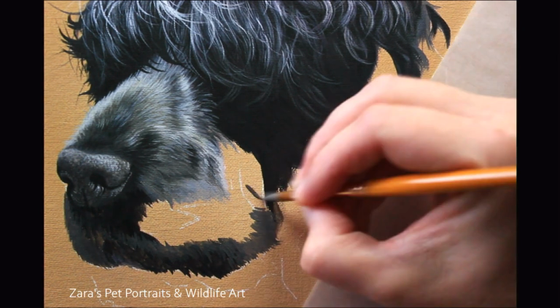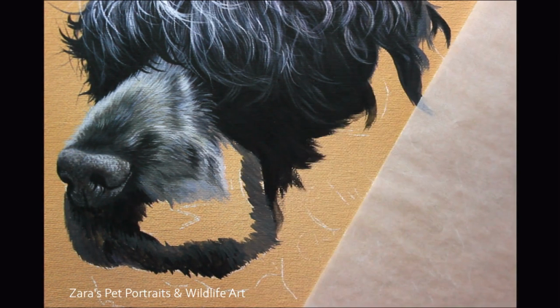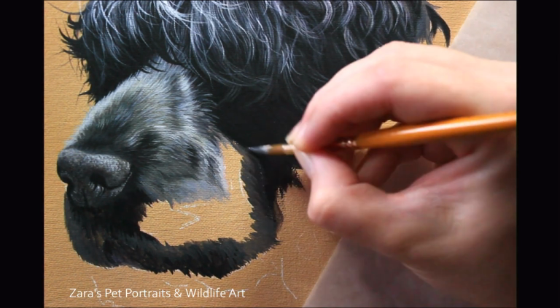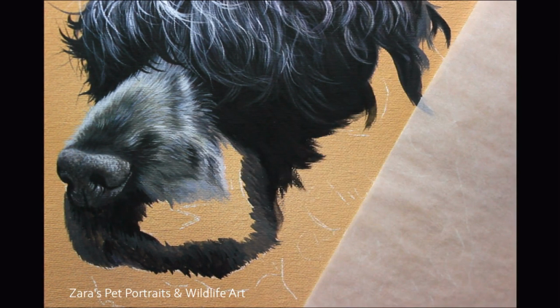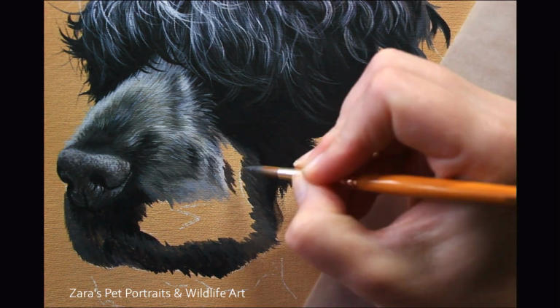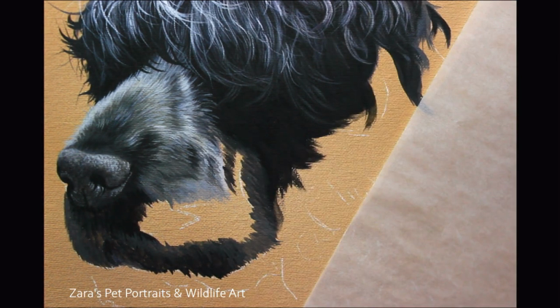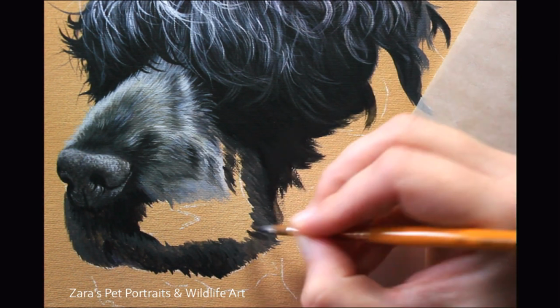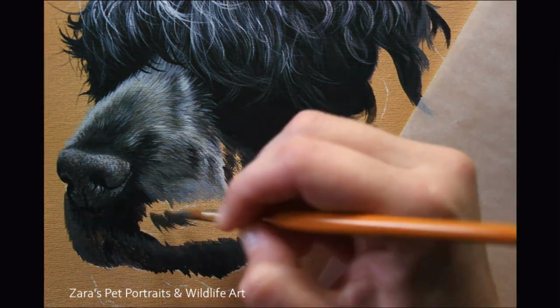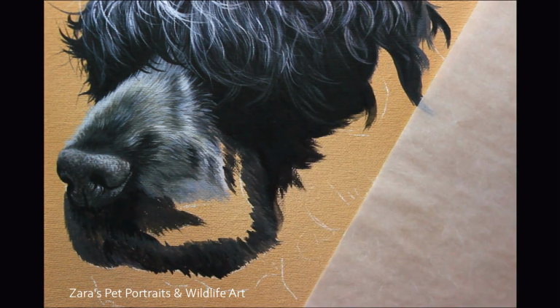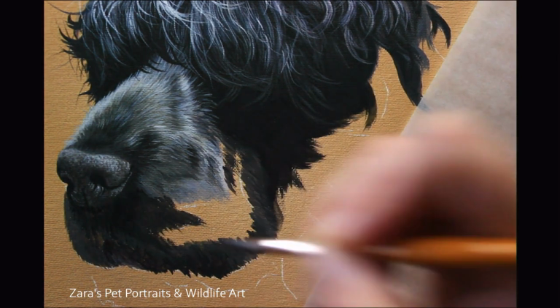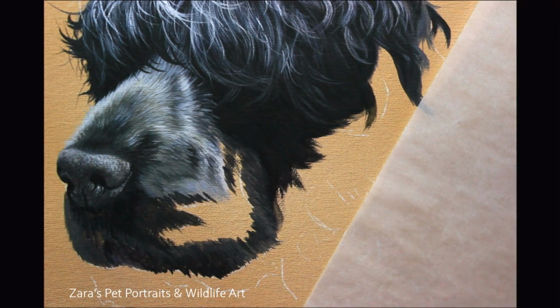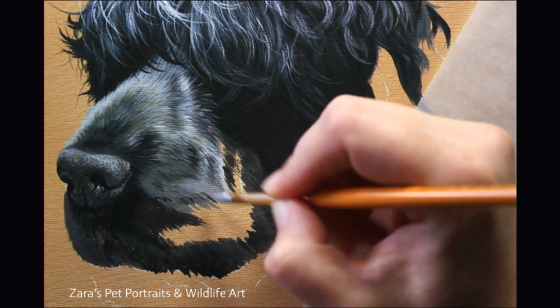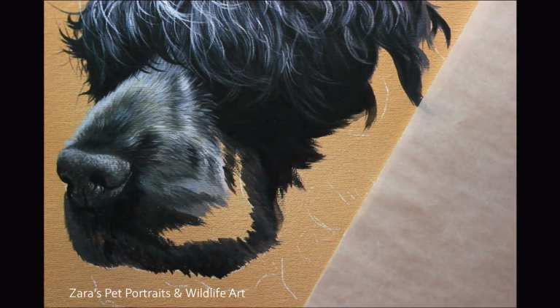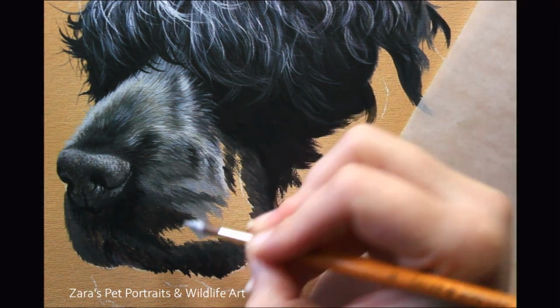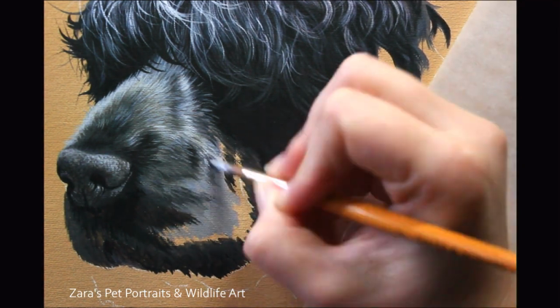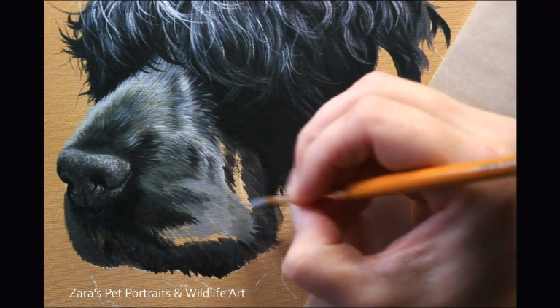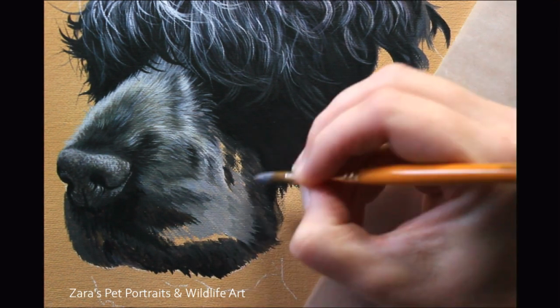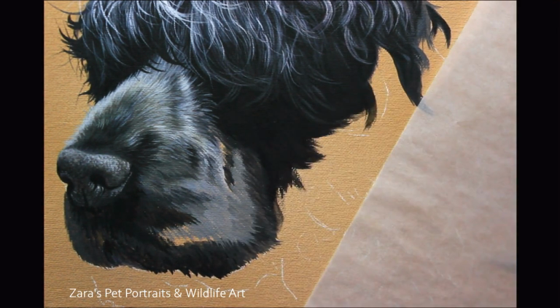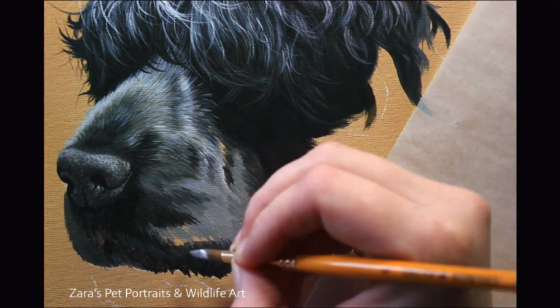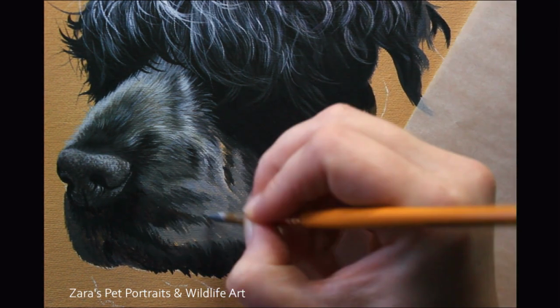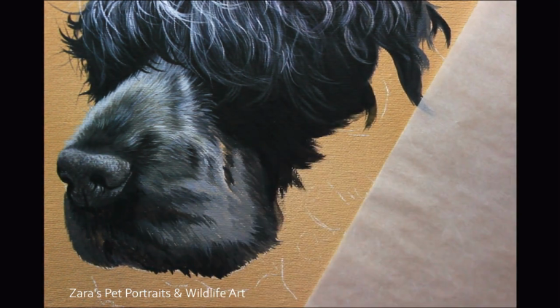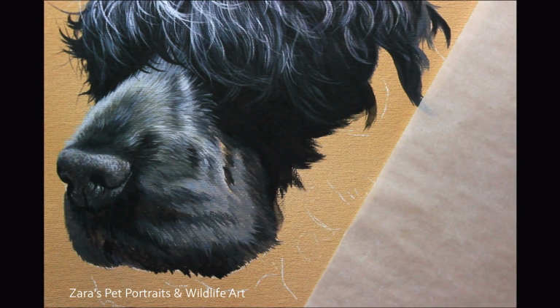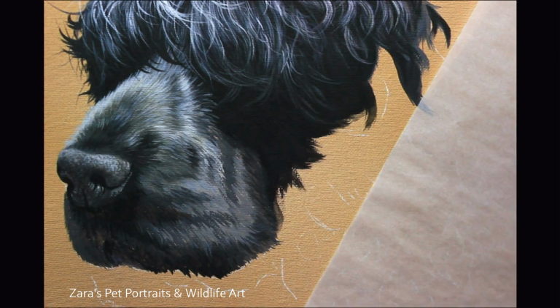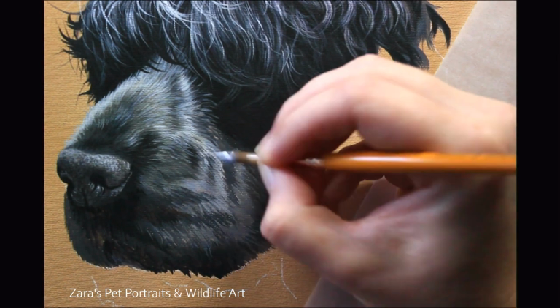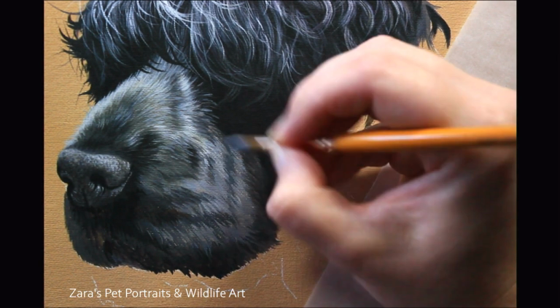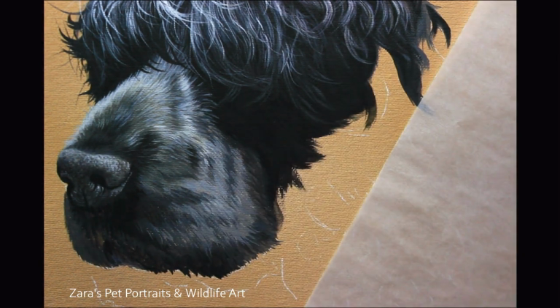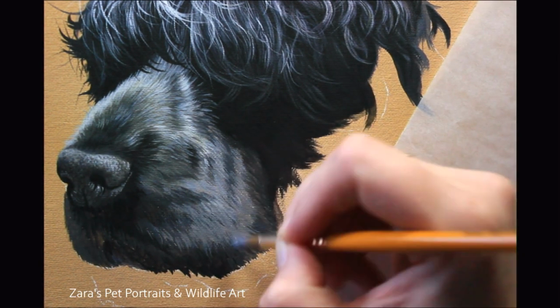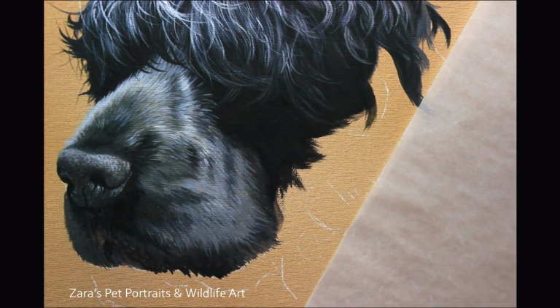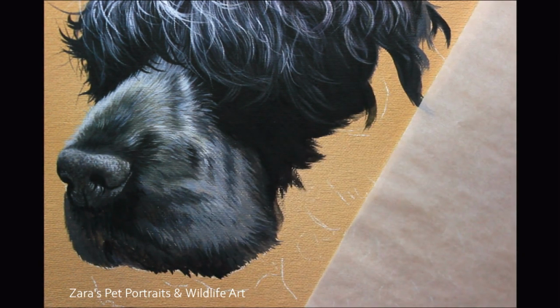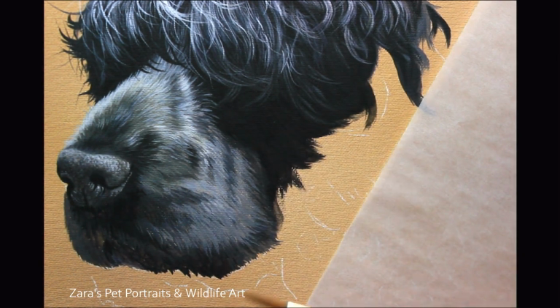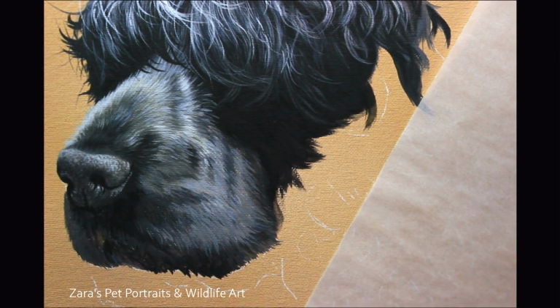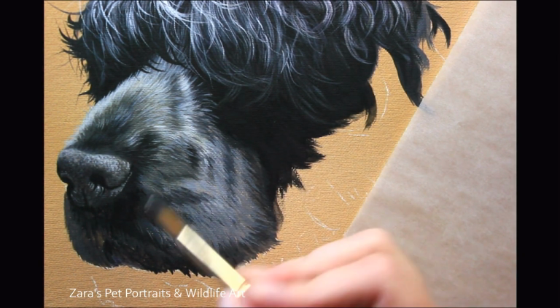Just like the whiskers — you need to leave them until the very end, because otherwise you'll end up having to paint around them. That takes far longer to complete the painting. Although whiskers make such a difference to the overall piece, it really does help to leave them to the very last layer.